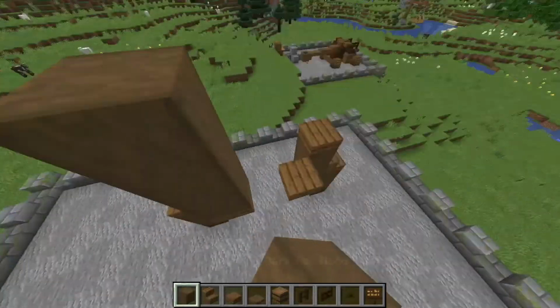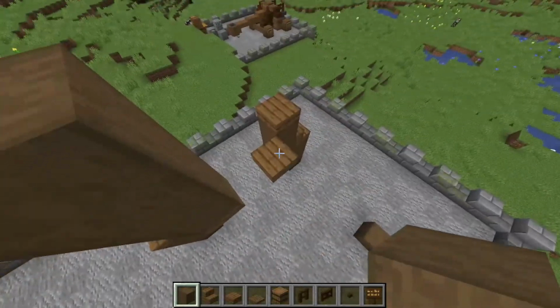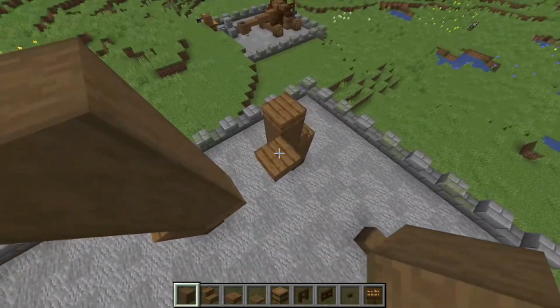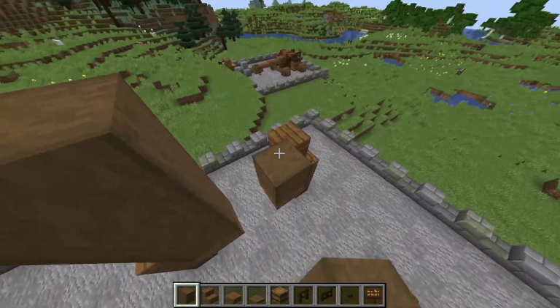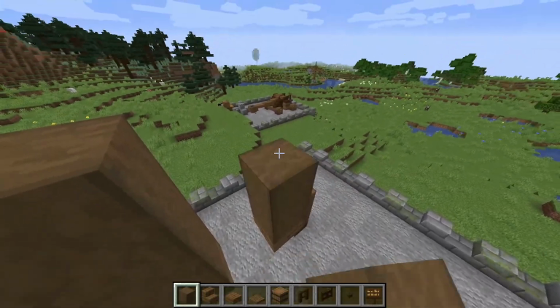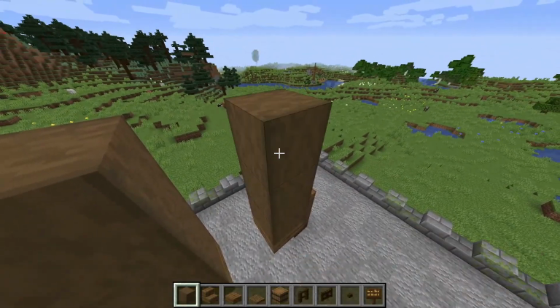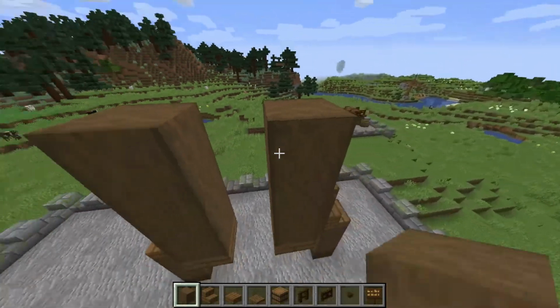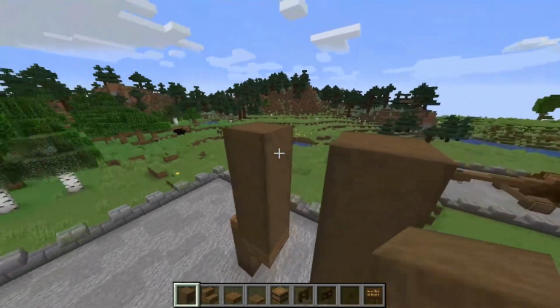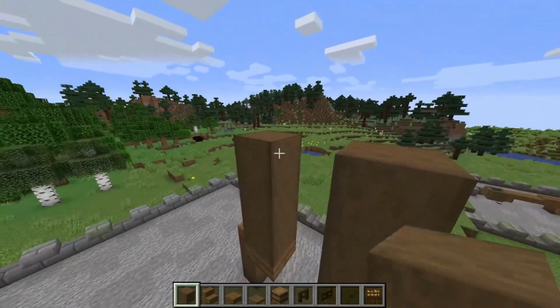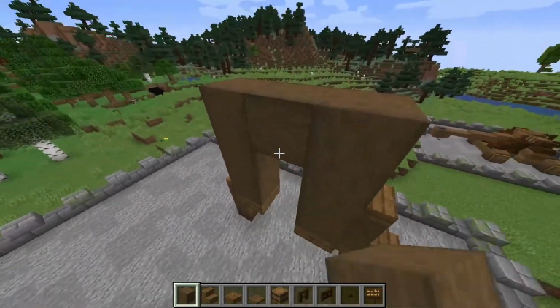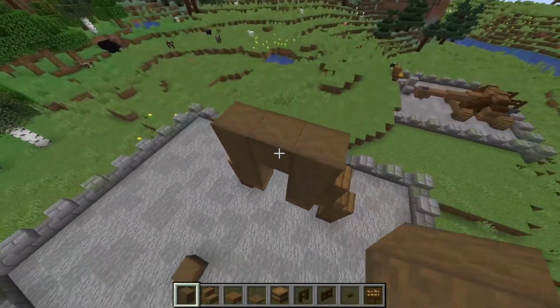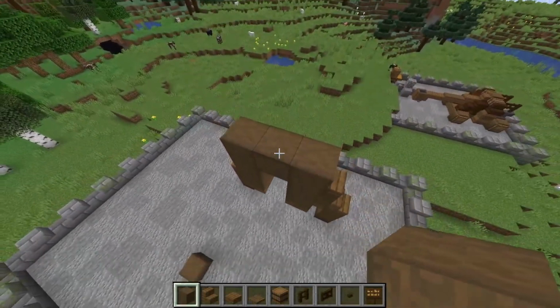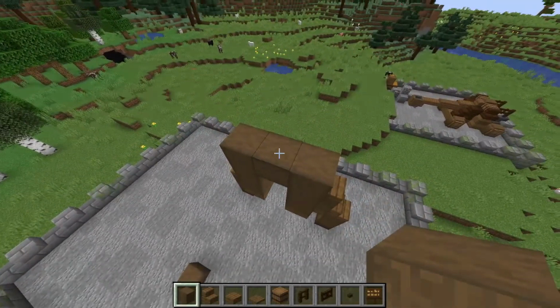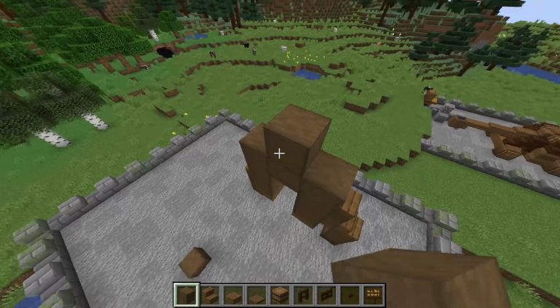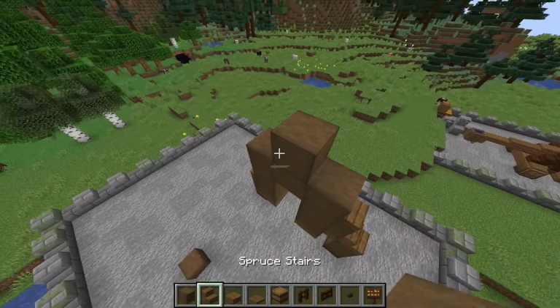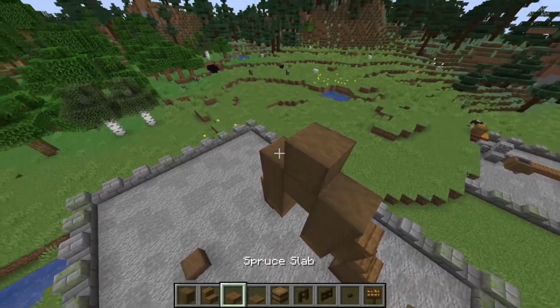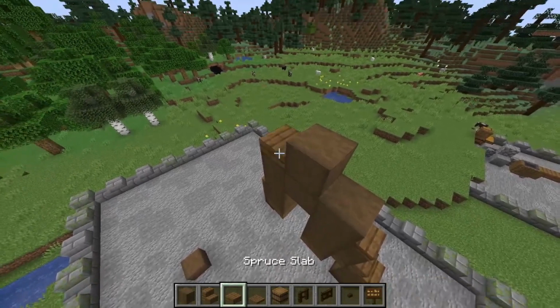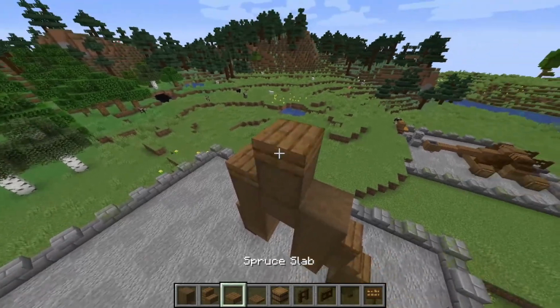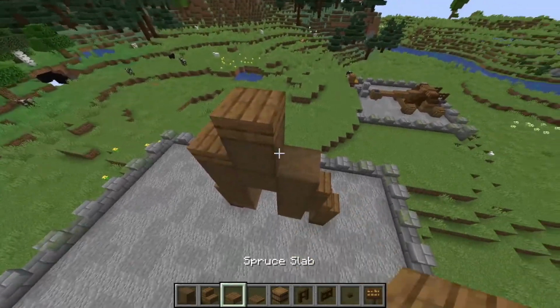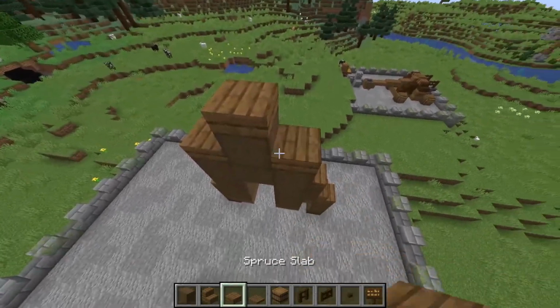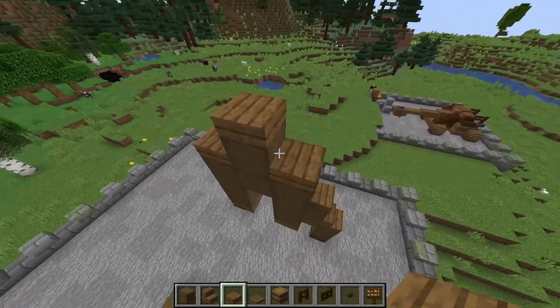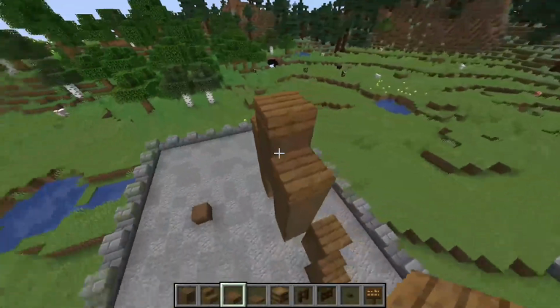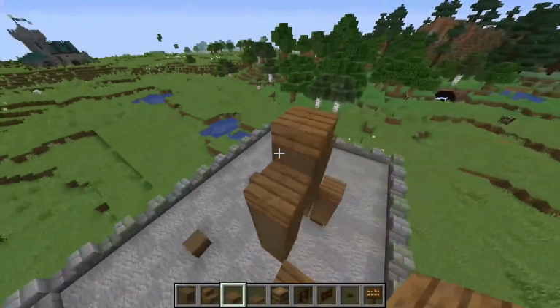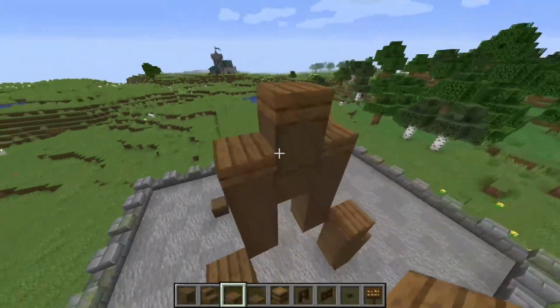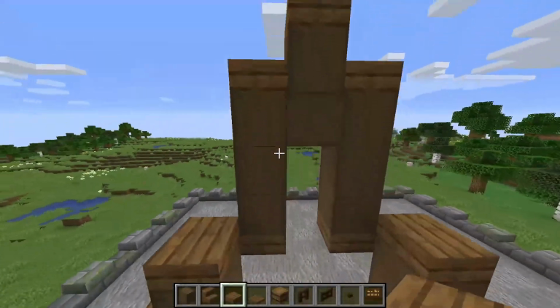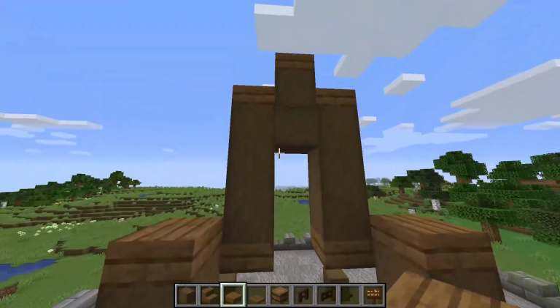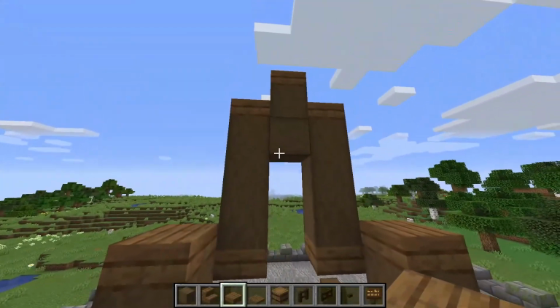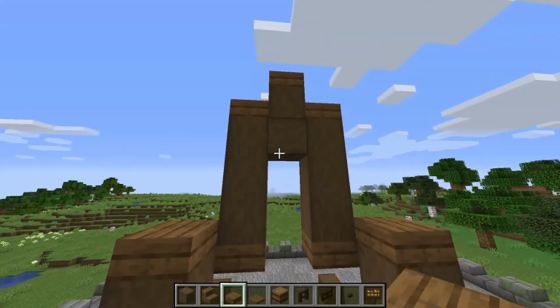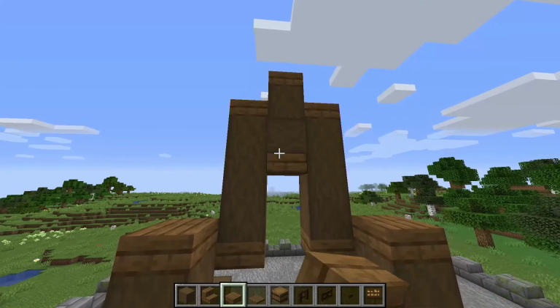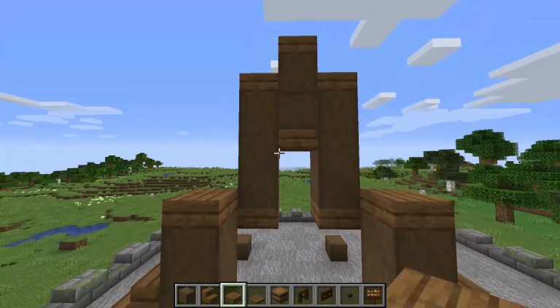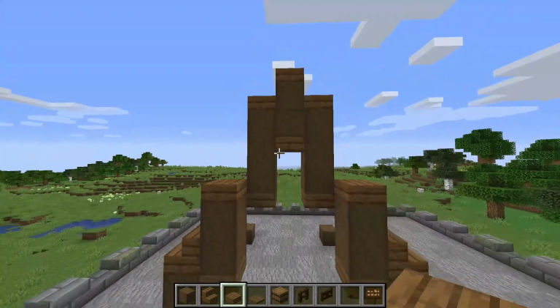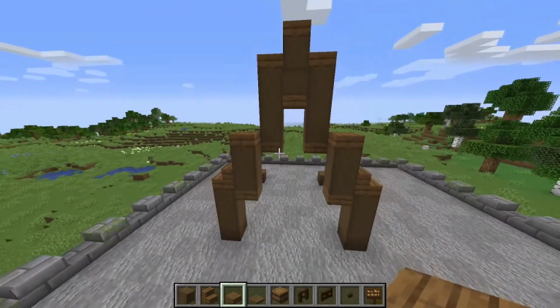Then come up by one, two and three on both sides, place a block in the middle and a block on top, once again capping those all off with slabs and a little slab underneath as well.